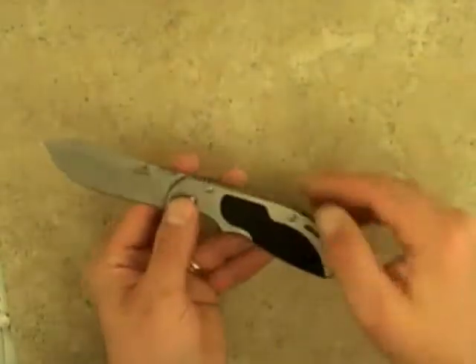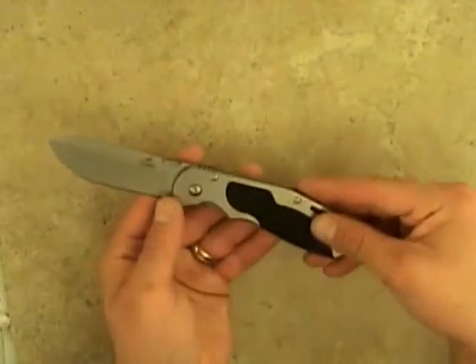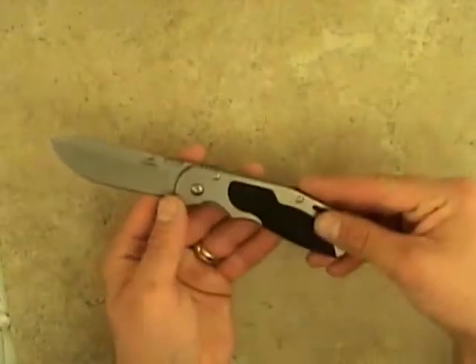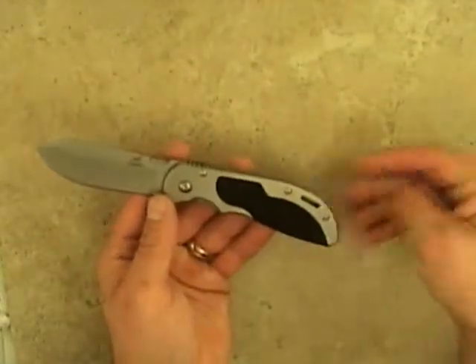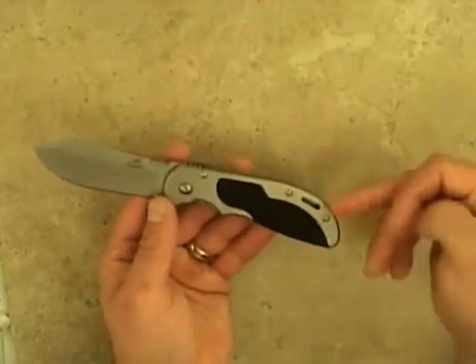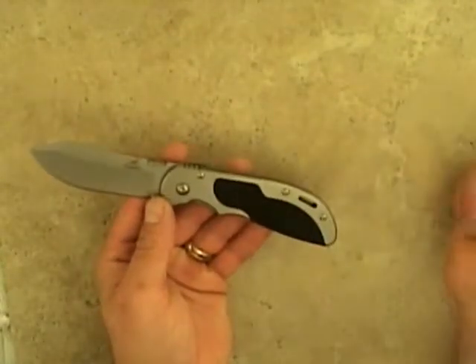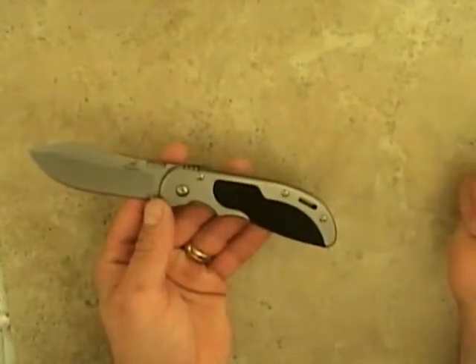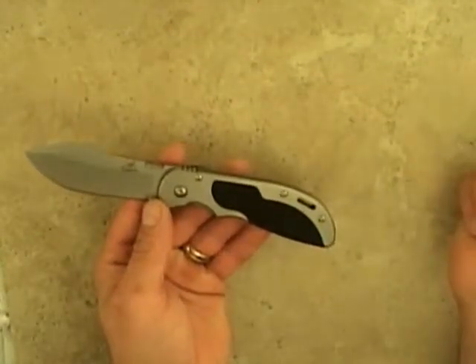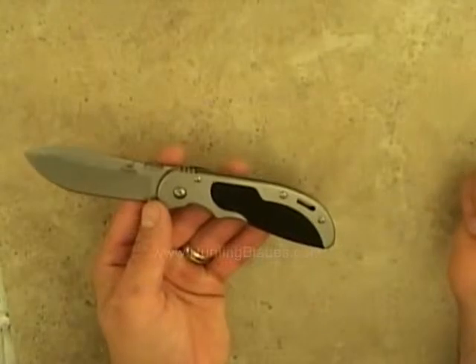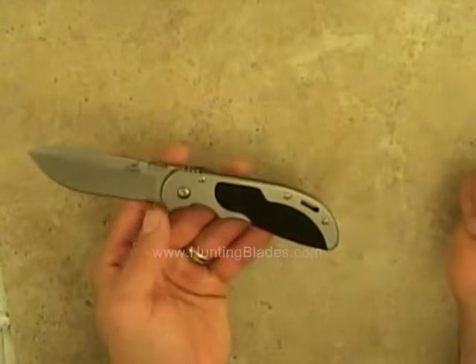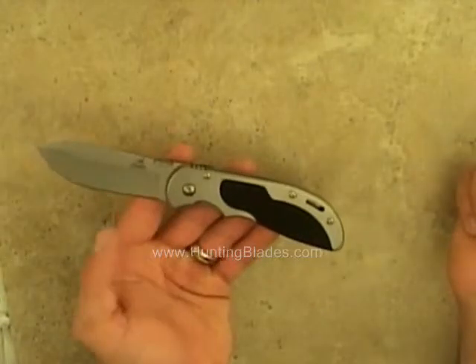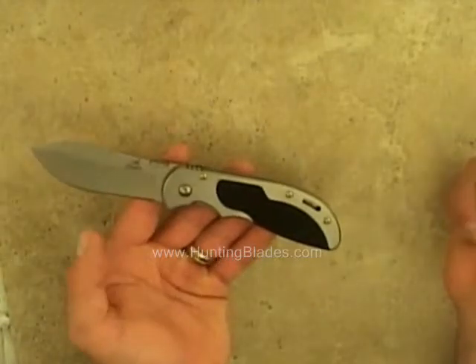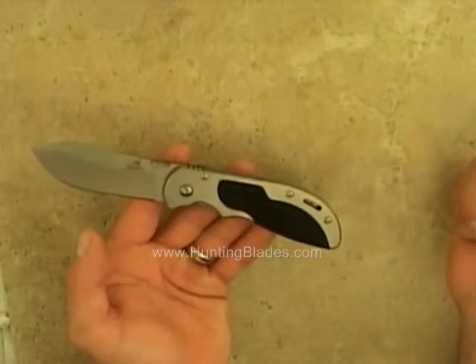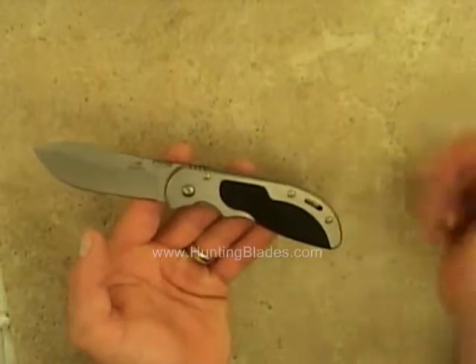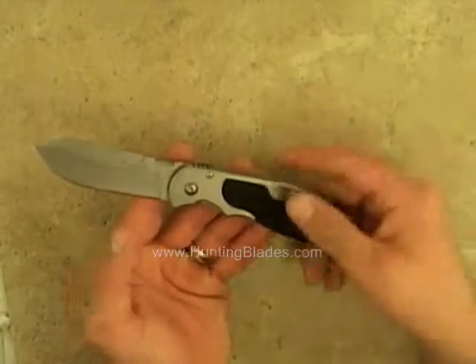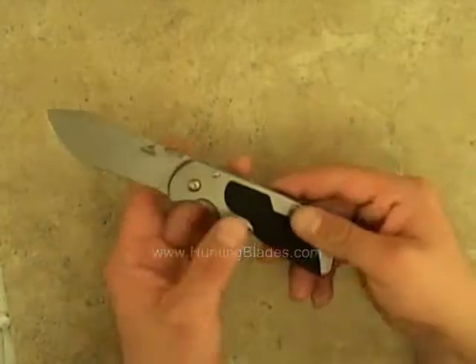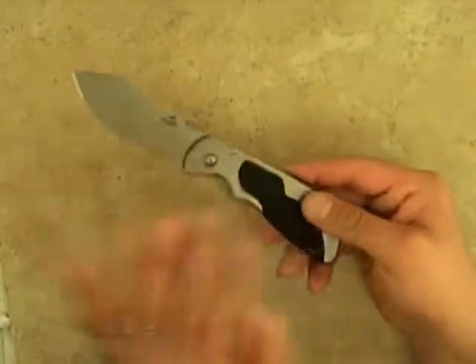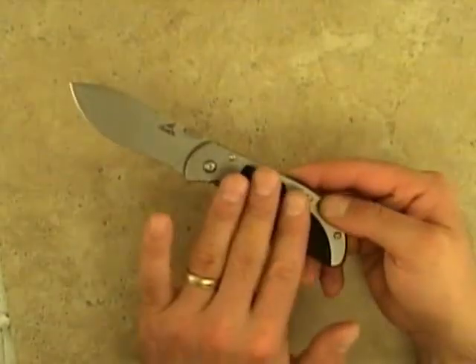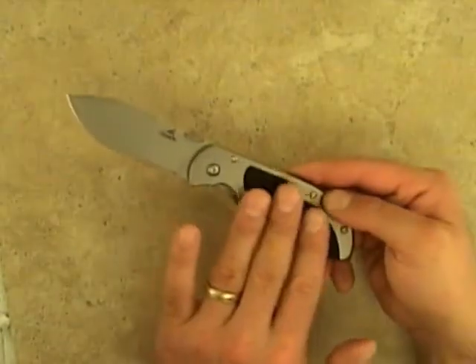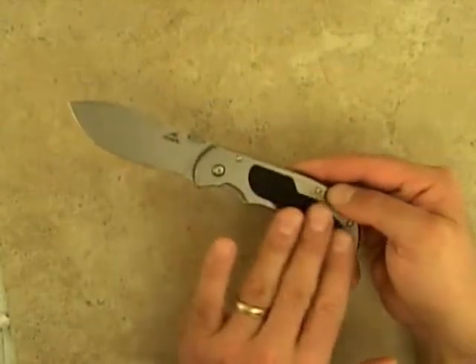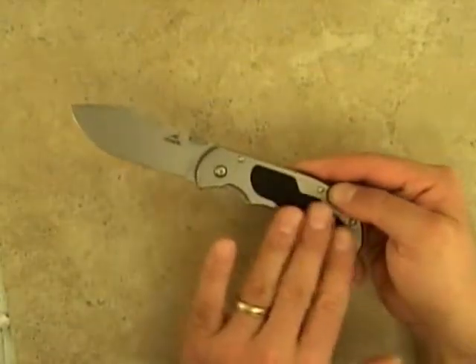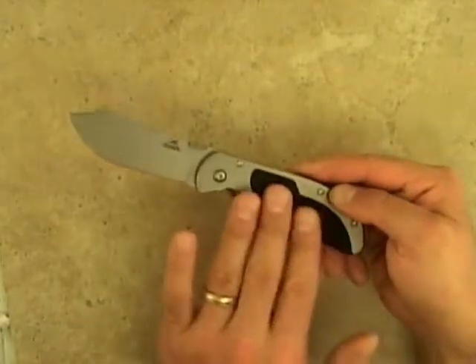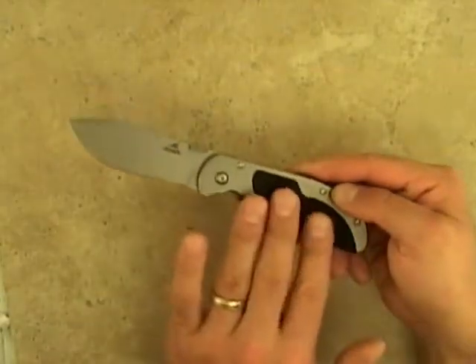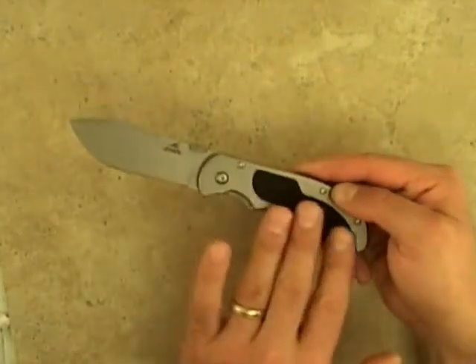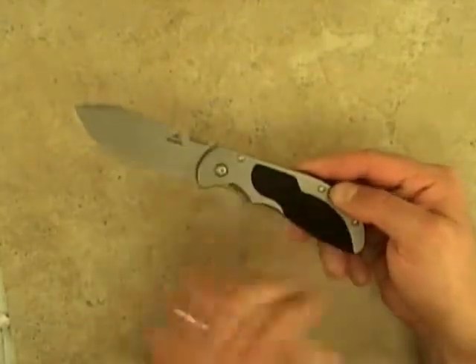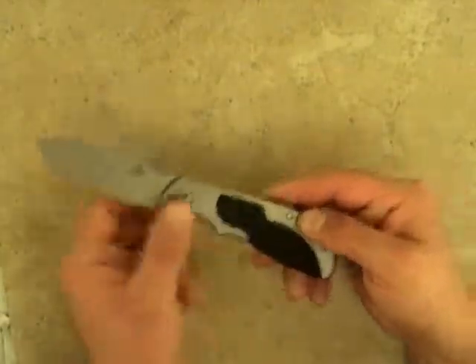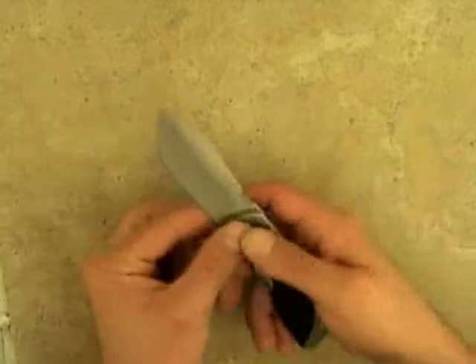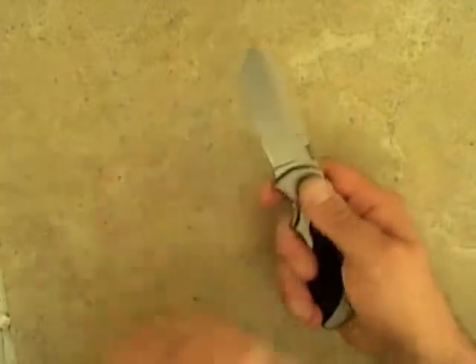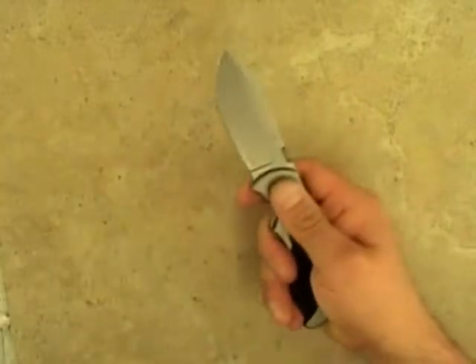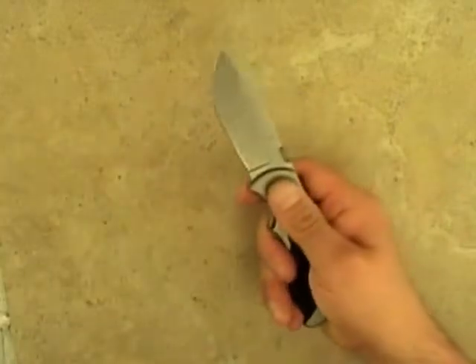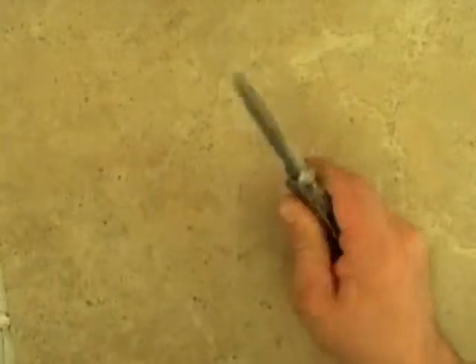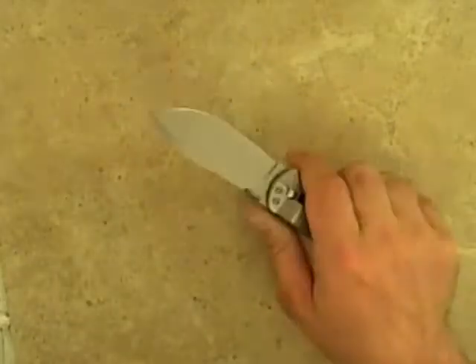The handle is stainless steel and offers excellent durability, while it also features a soft grip insert which keeps the knife securely in your hand.